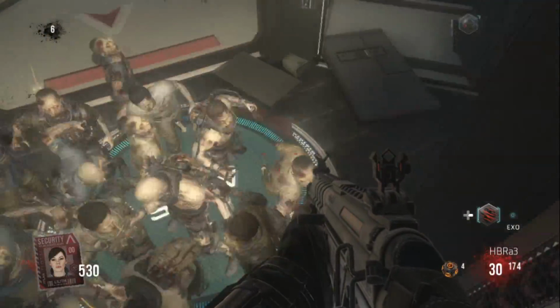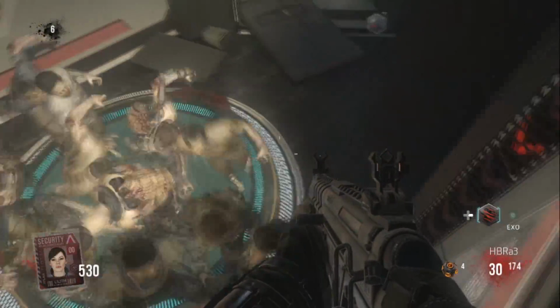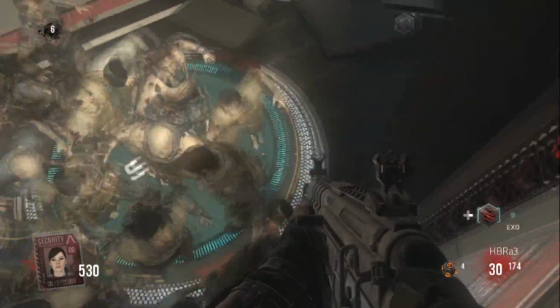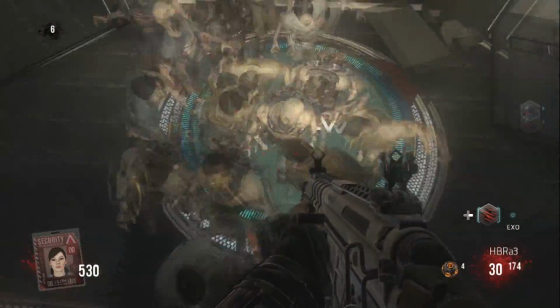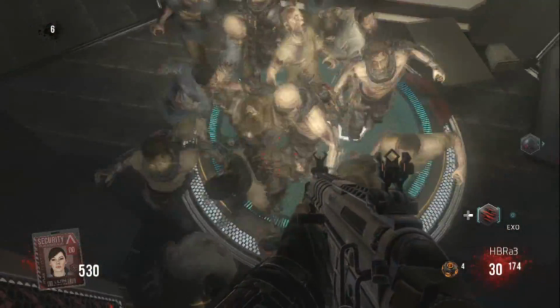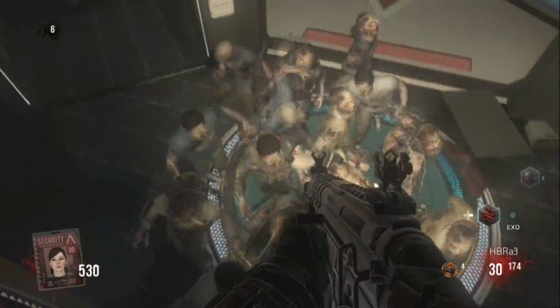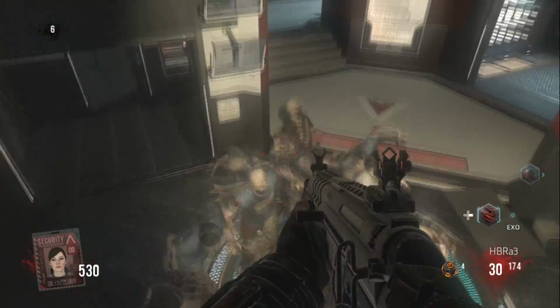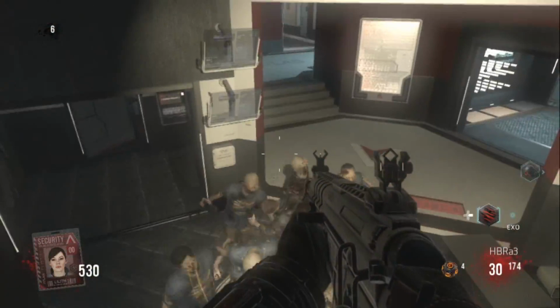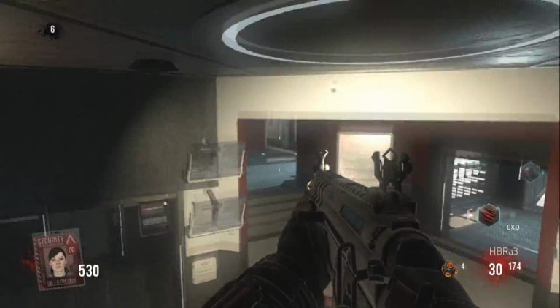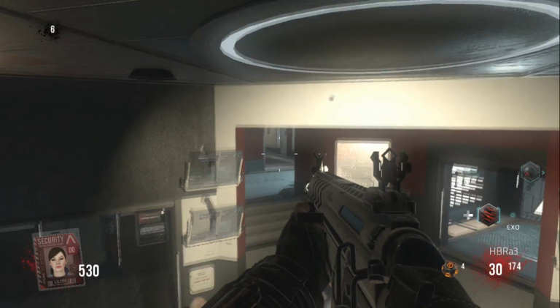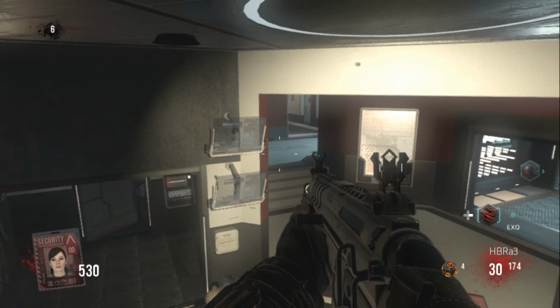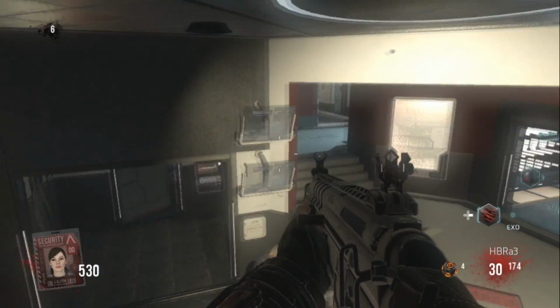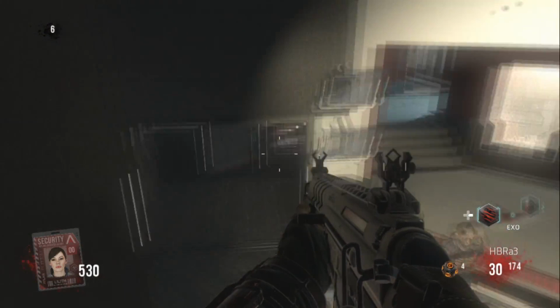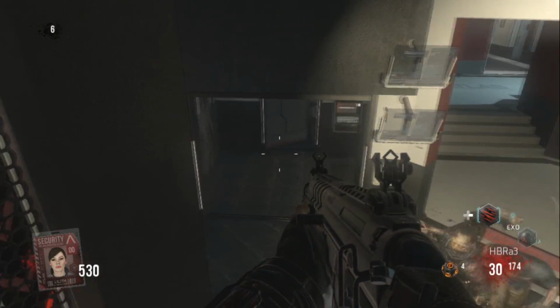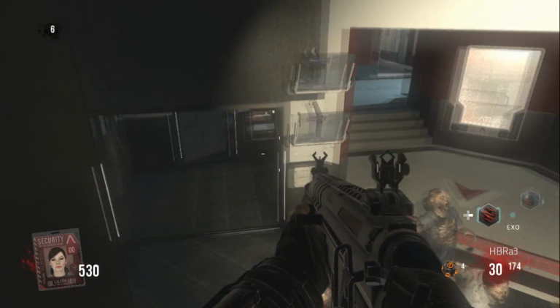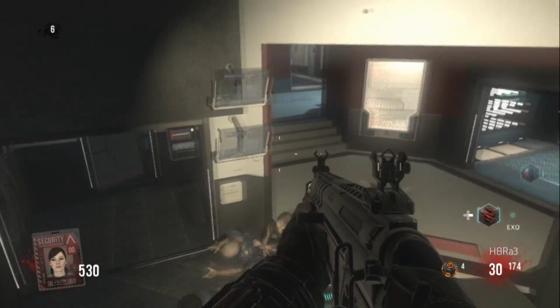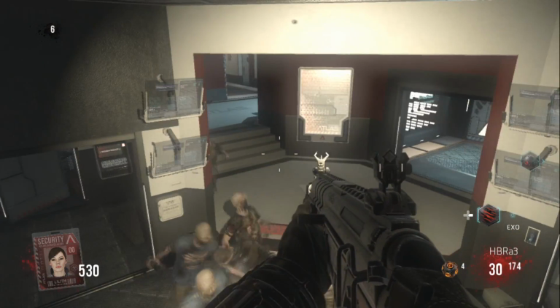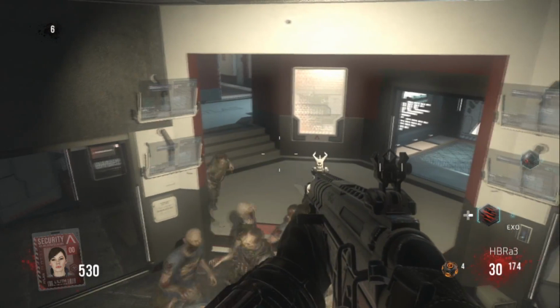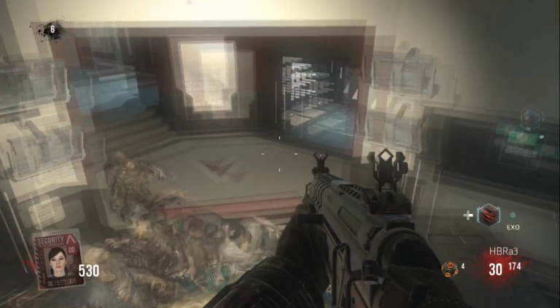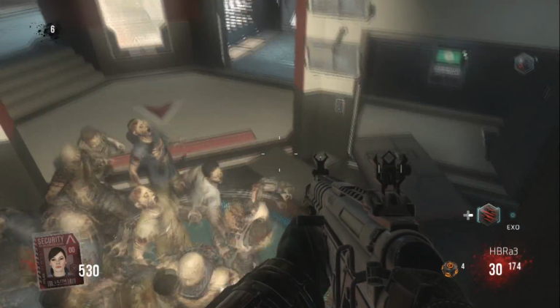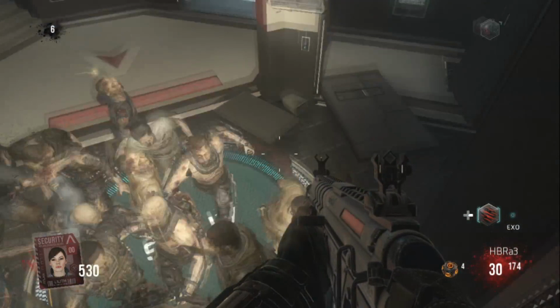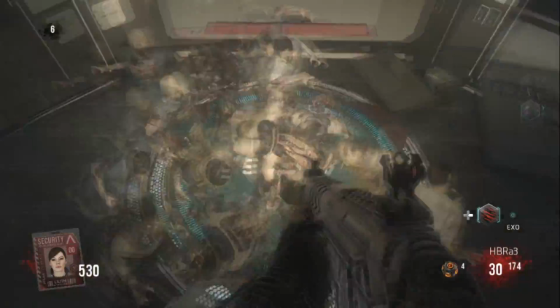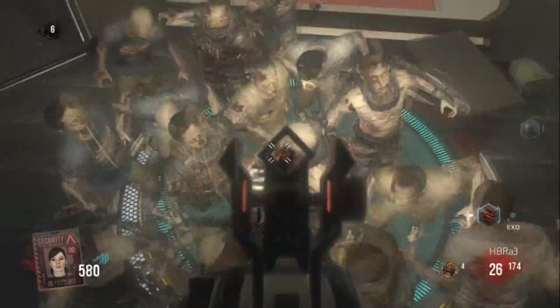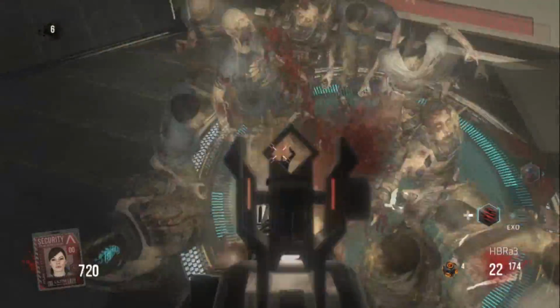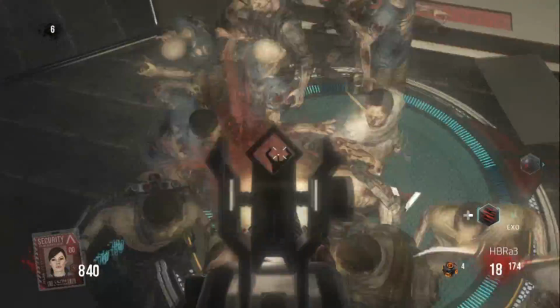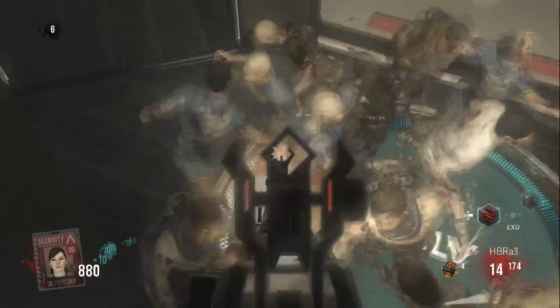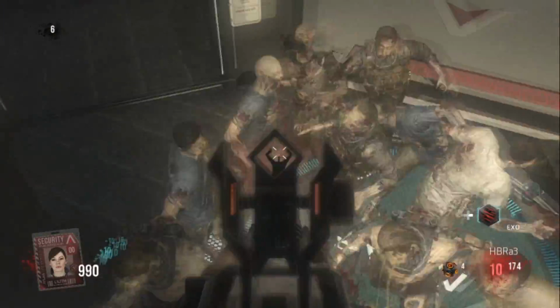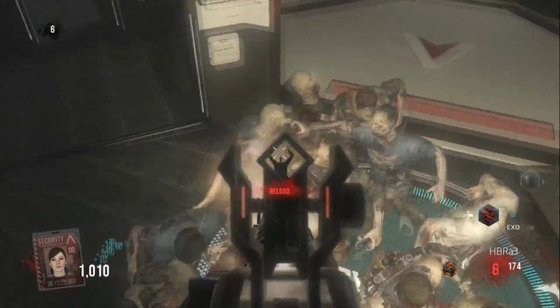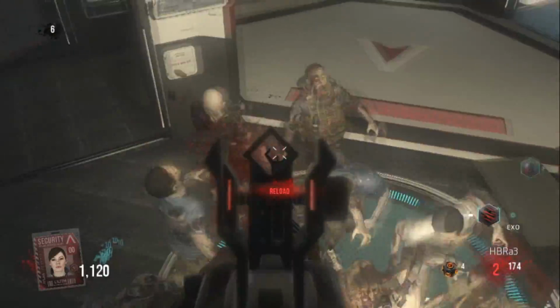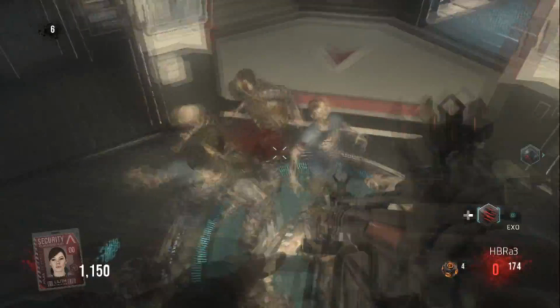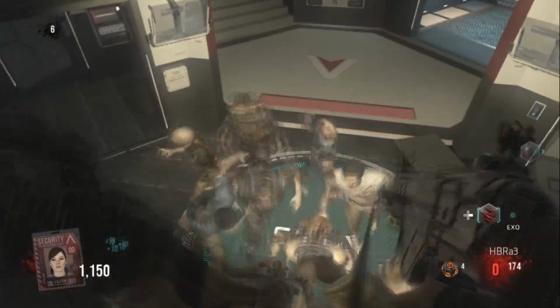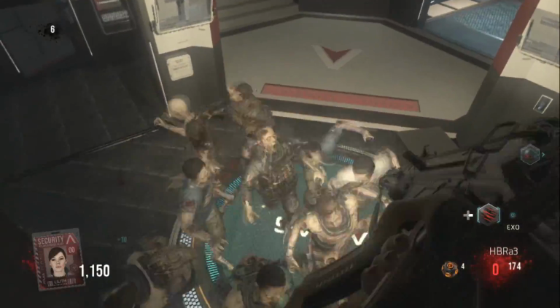You are fully invincible. The only downside is you haven't got unlimited ammo unless you've got the IMR. The IMR is the gun on zombies where it actually regenerates your ammo, so you've got unlimited ammo whilst you're in glitches.